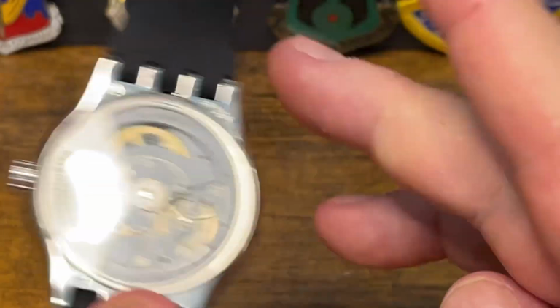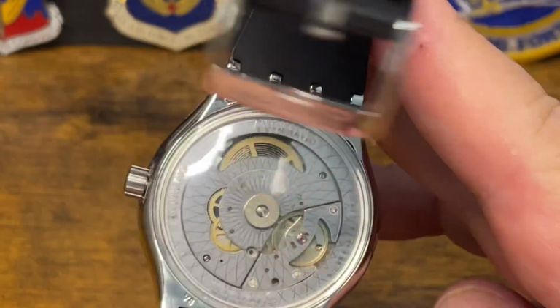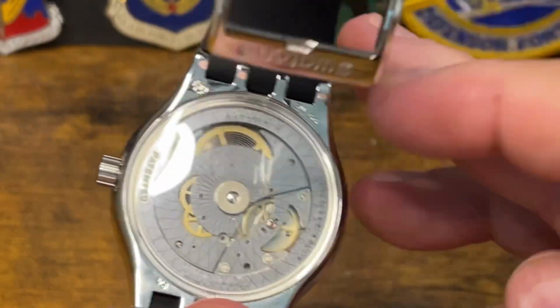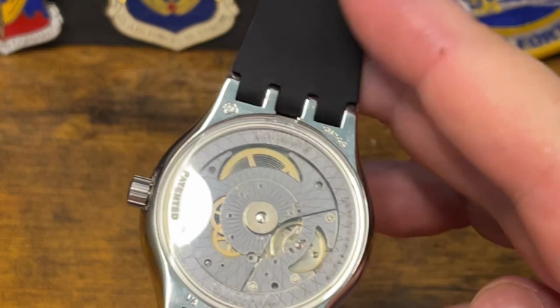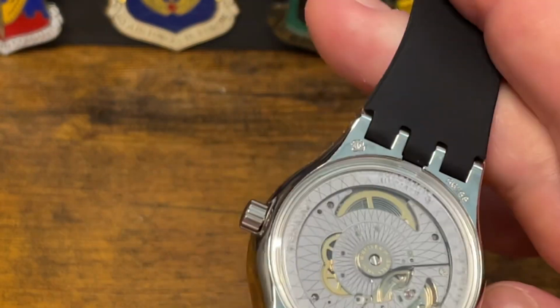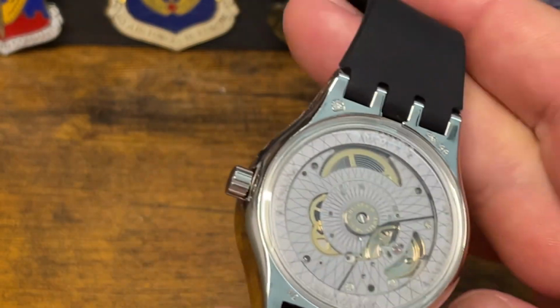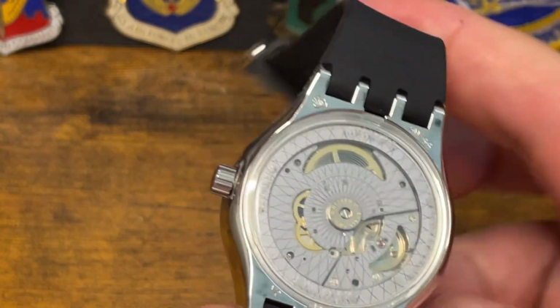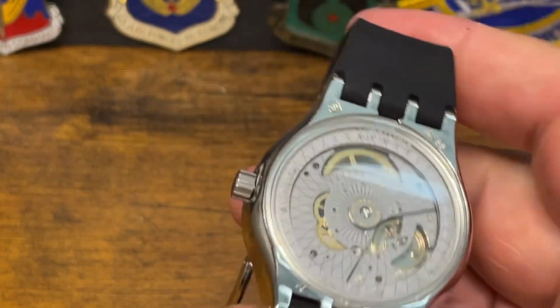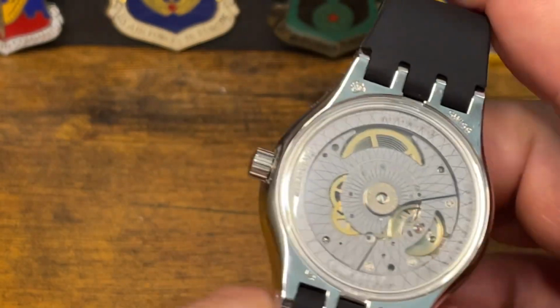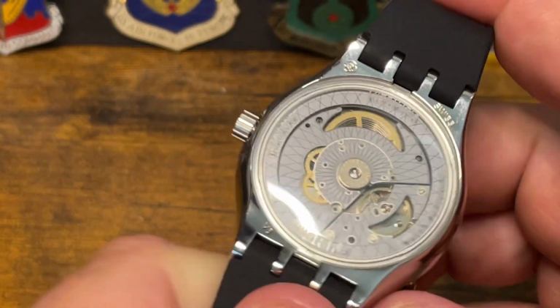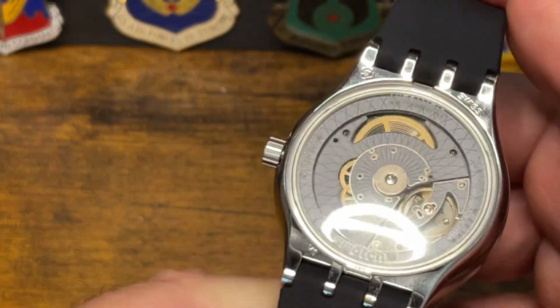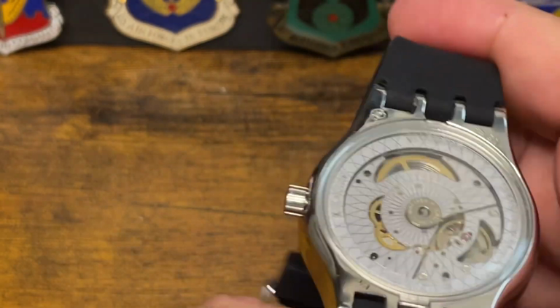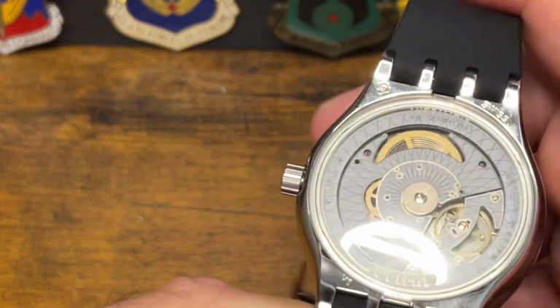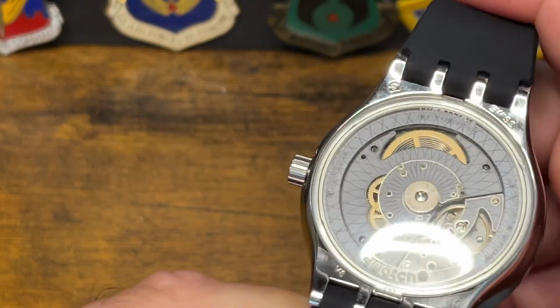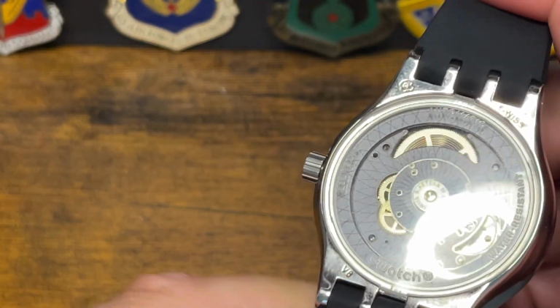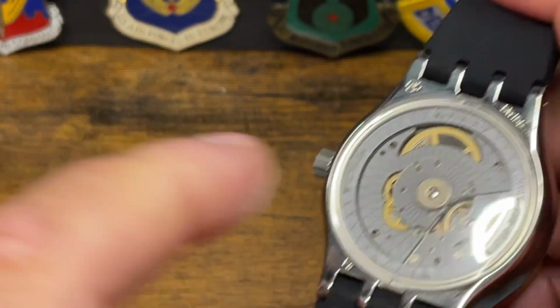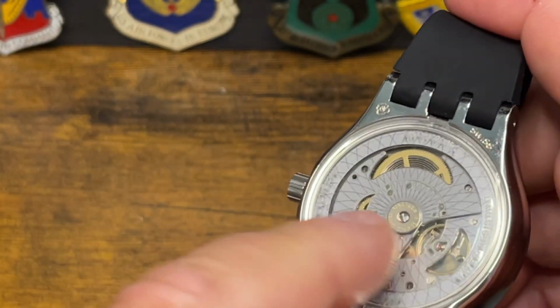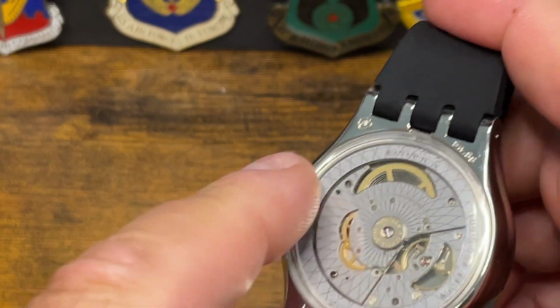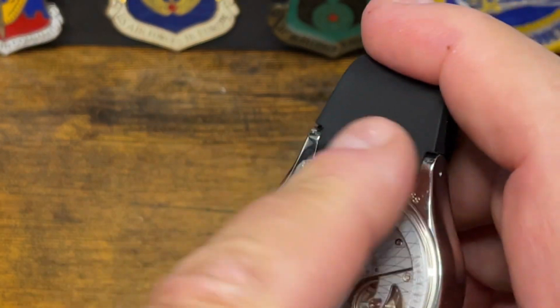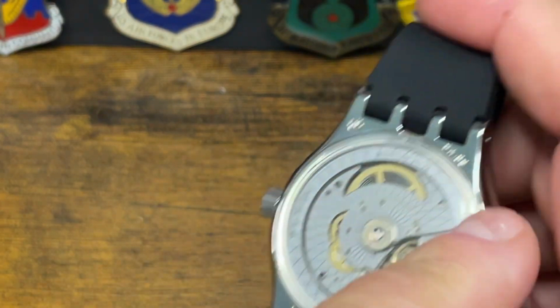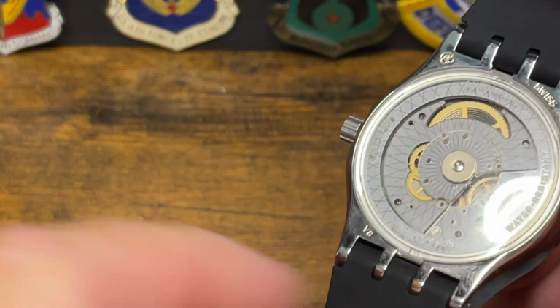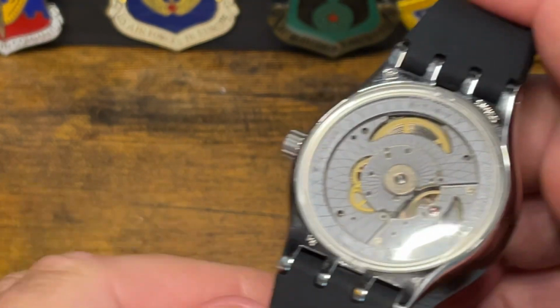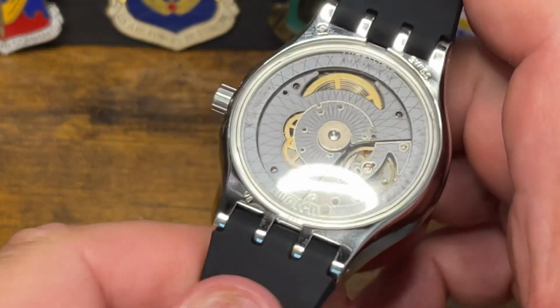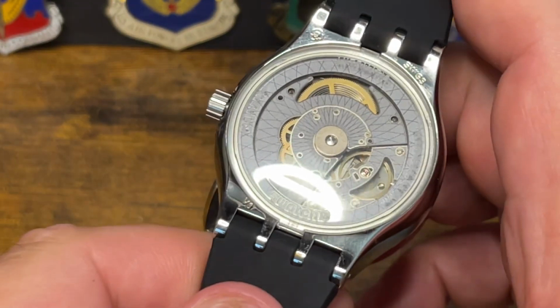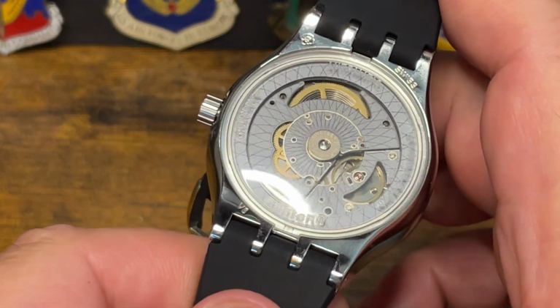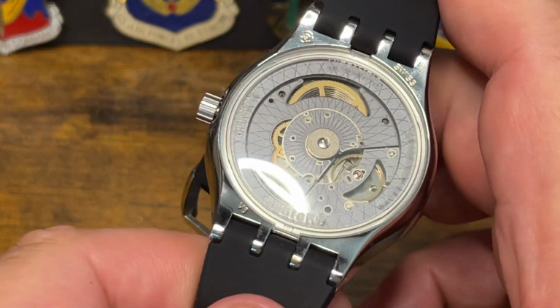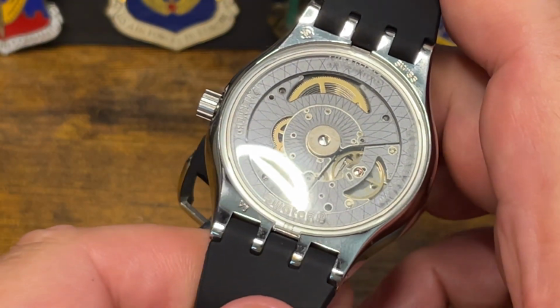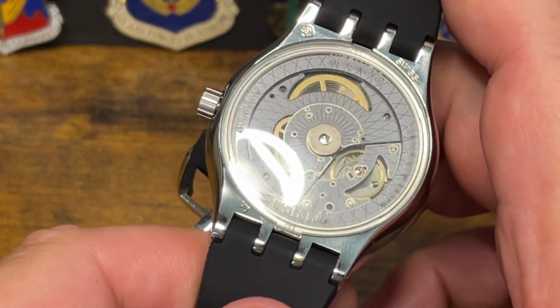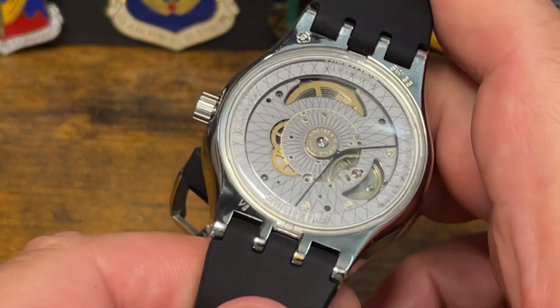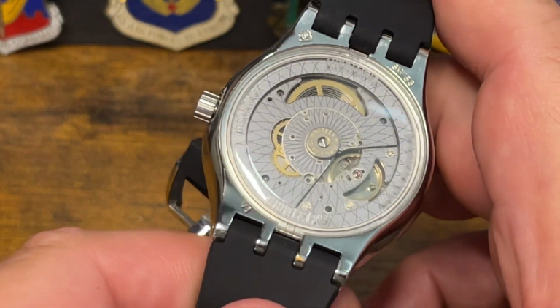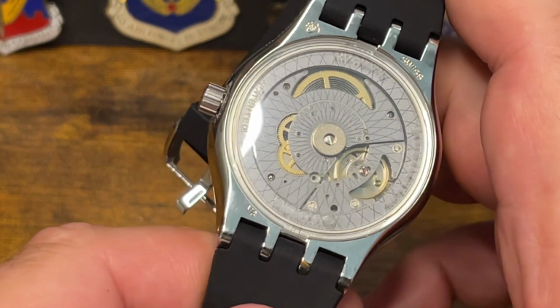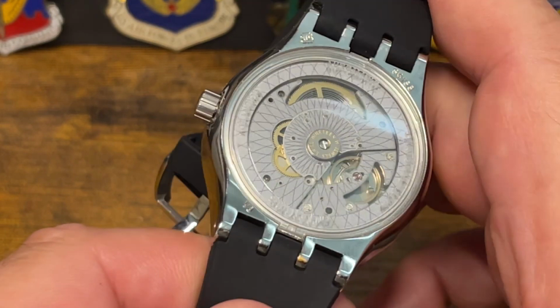Let me get it moving for you — it moves. It has a unidirectional rotor. It goes around the entire outside; that entire outside is a rotor, giving it 90 hours of power reserve. This one has about 92 hours in reality.